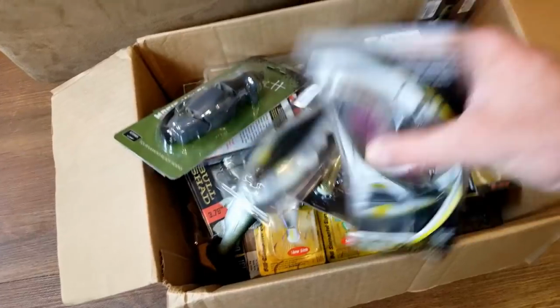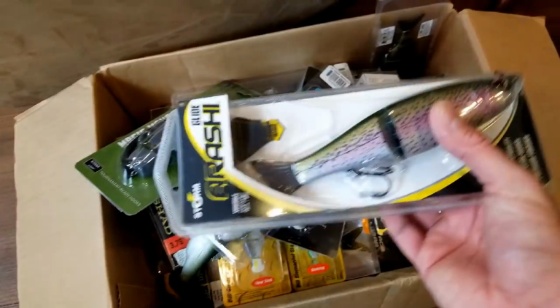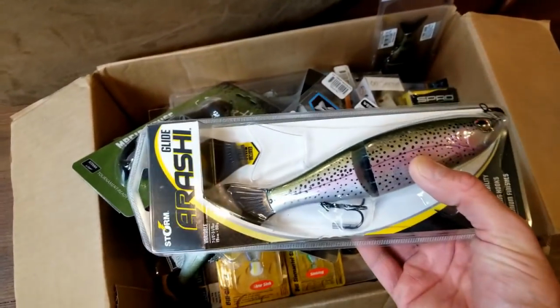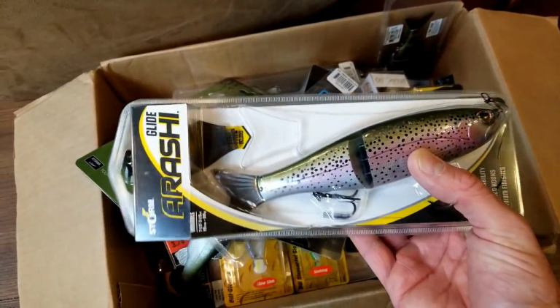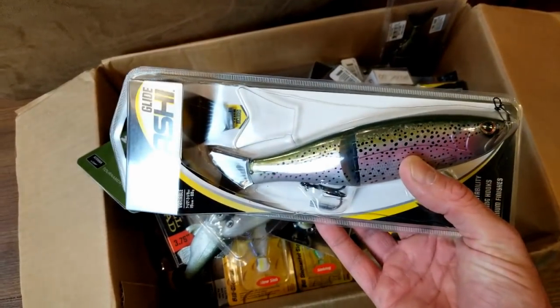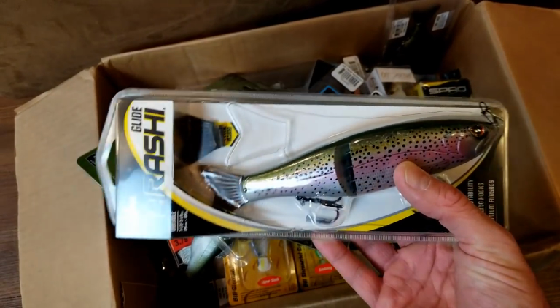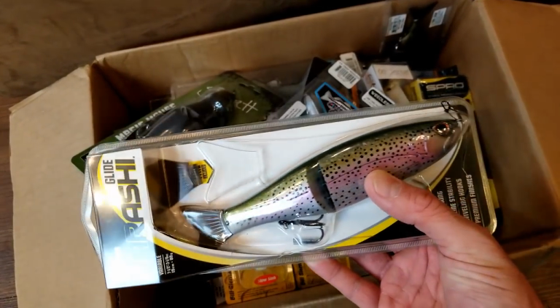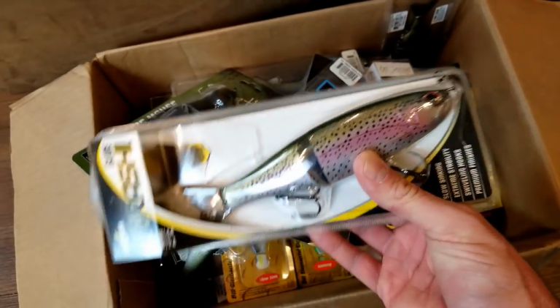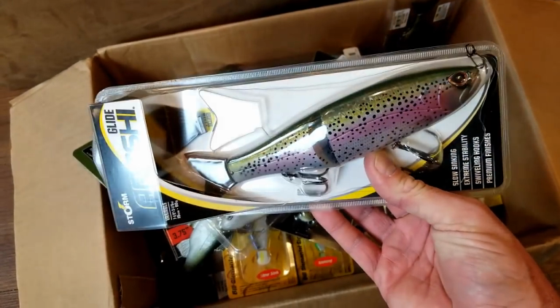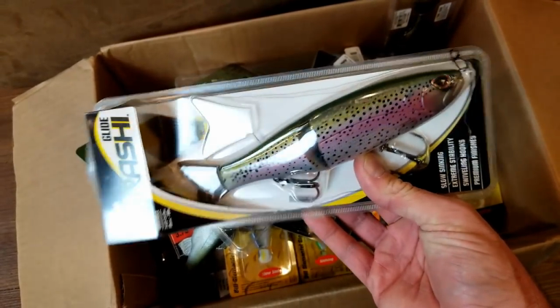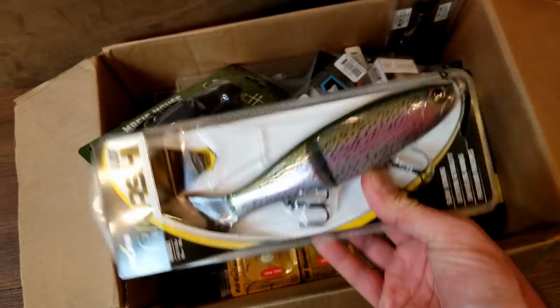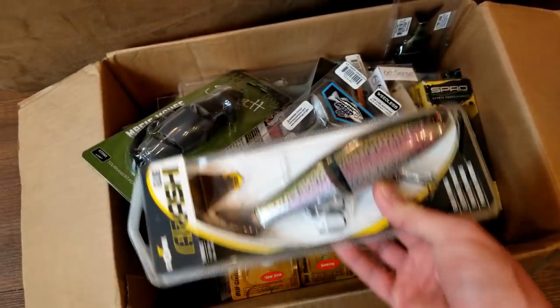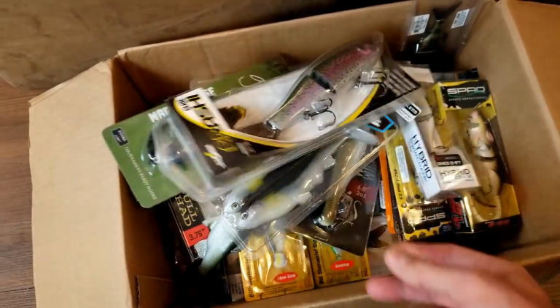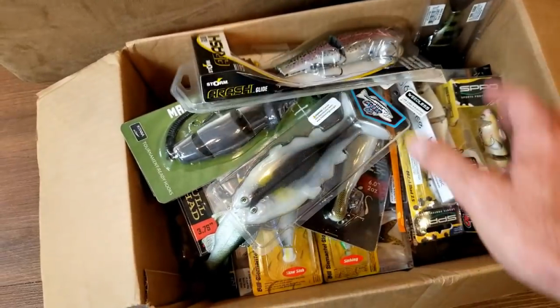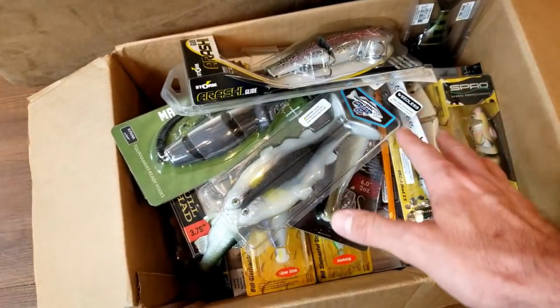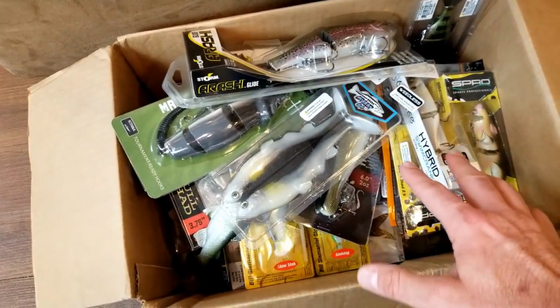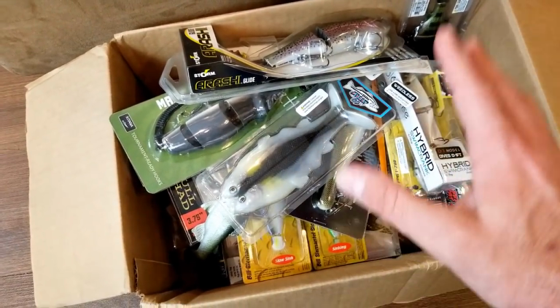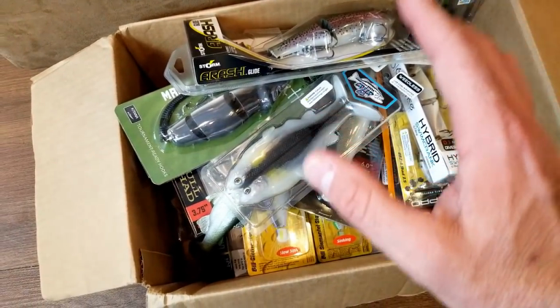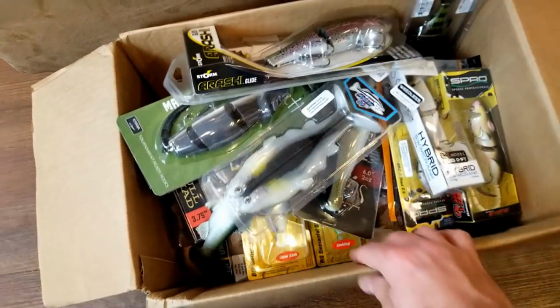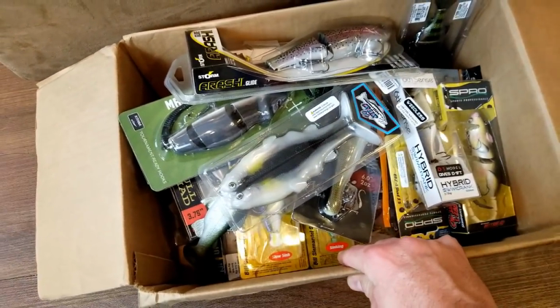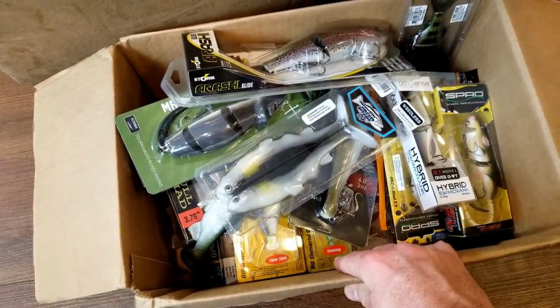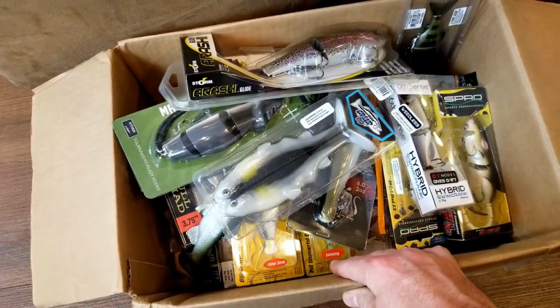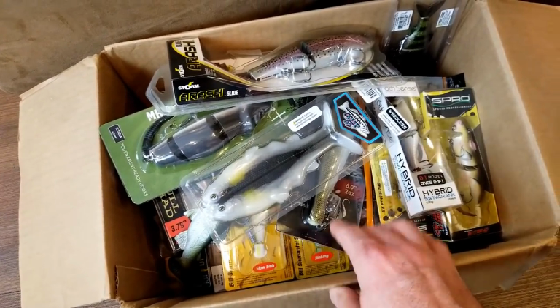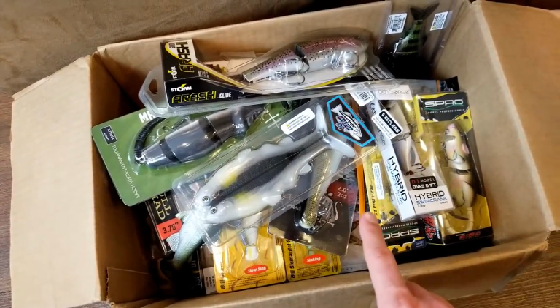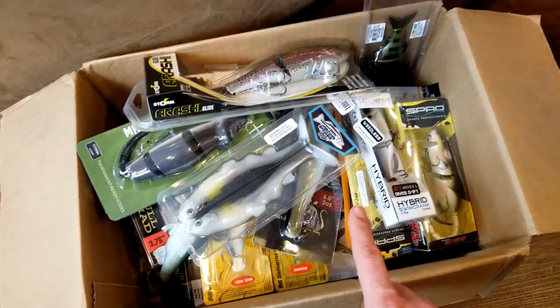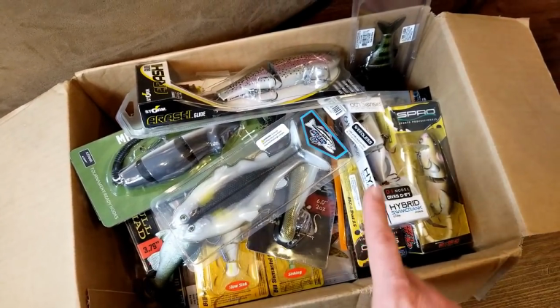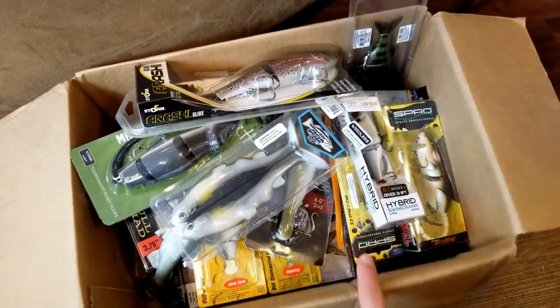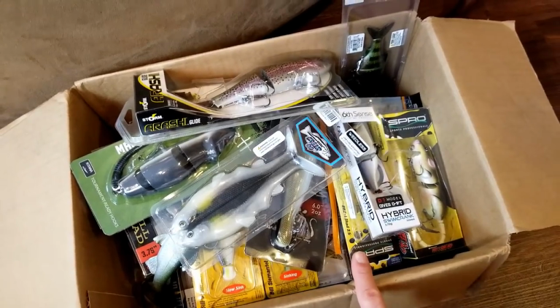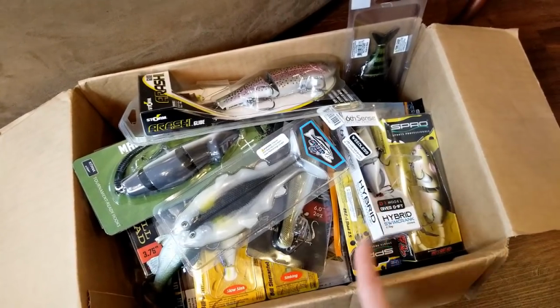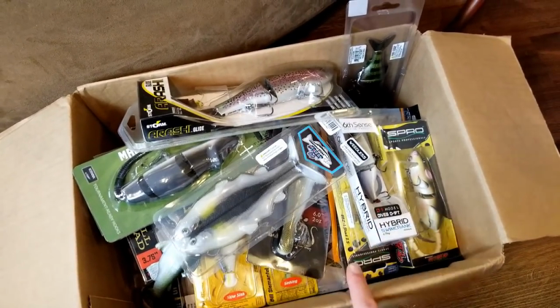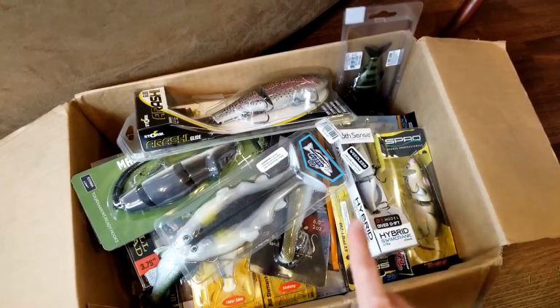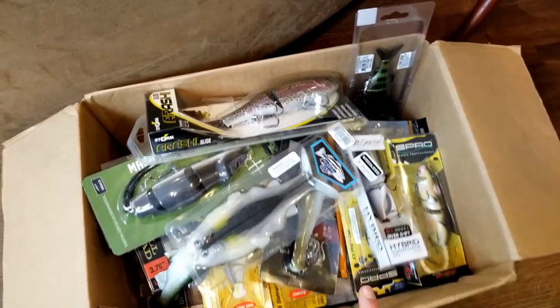One that a lot of people have asked me about - that Arashi glide. Yes, I did get one of those. Excited to try that. Put those all in a box. Try to keep those in my car or somewhere close because I do want to focus on throwing large swim baits this year.